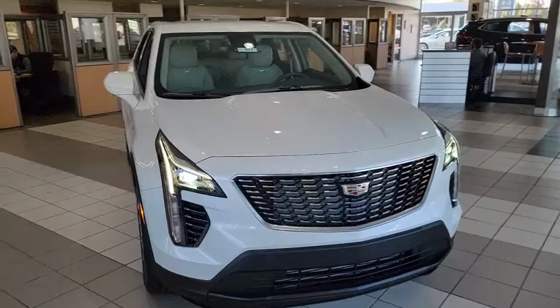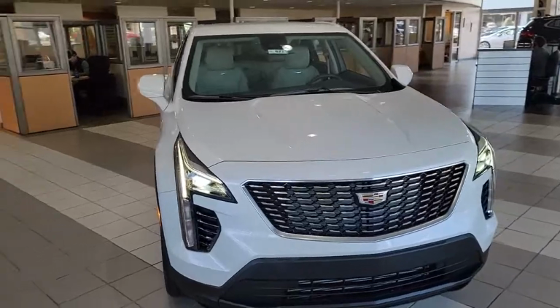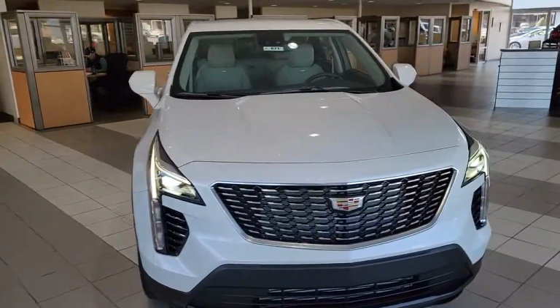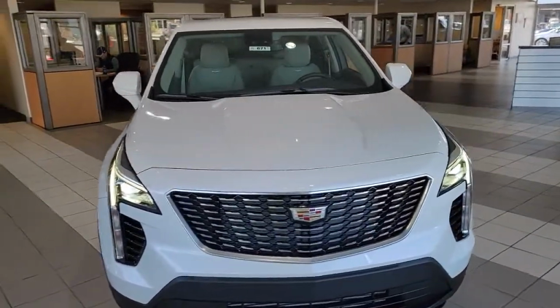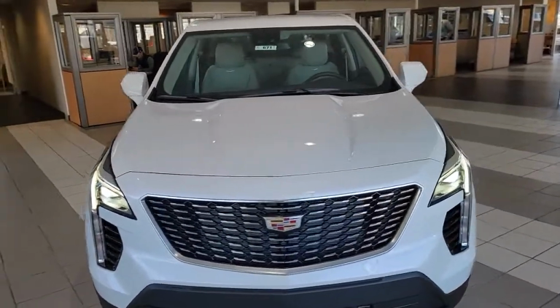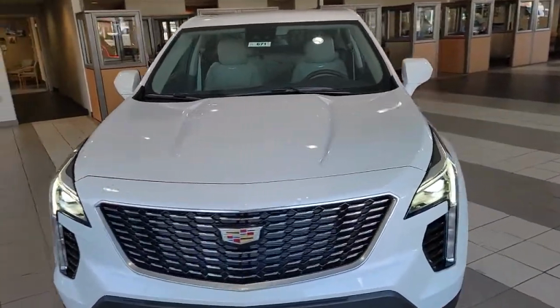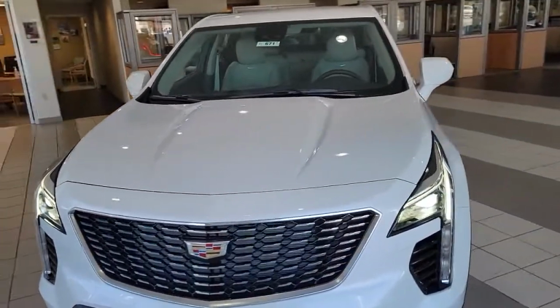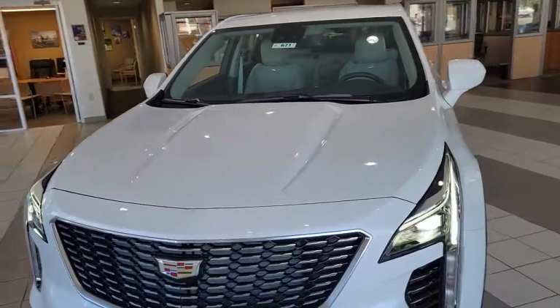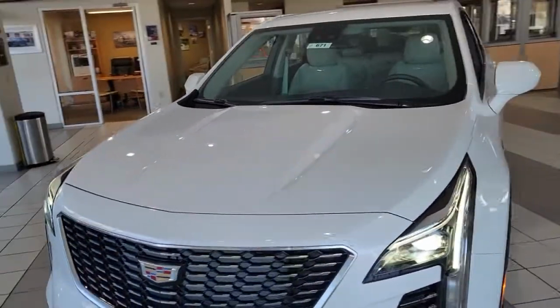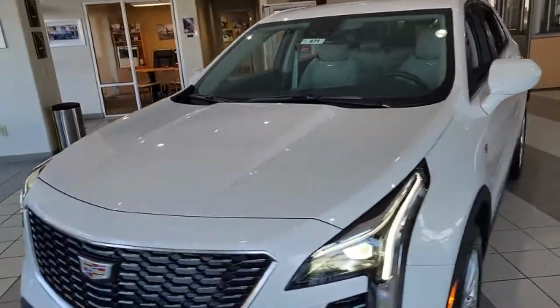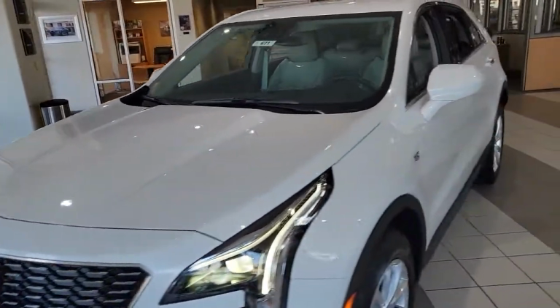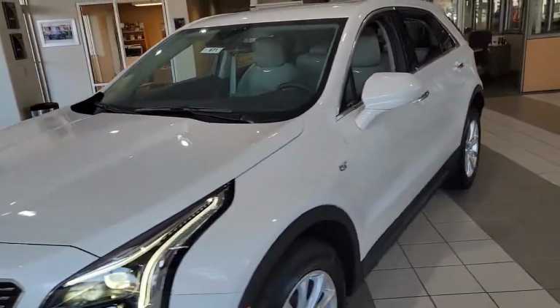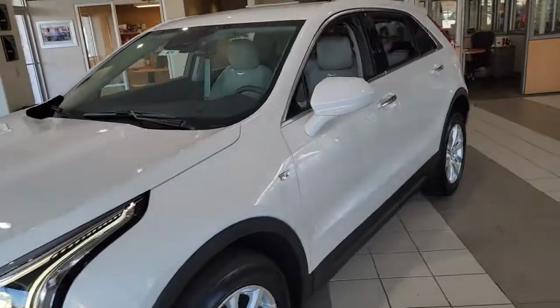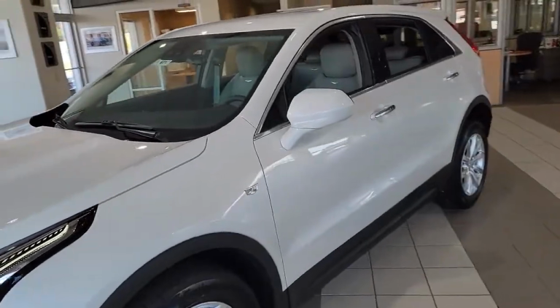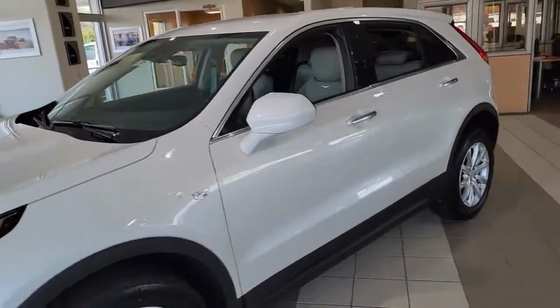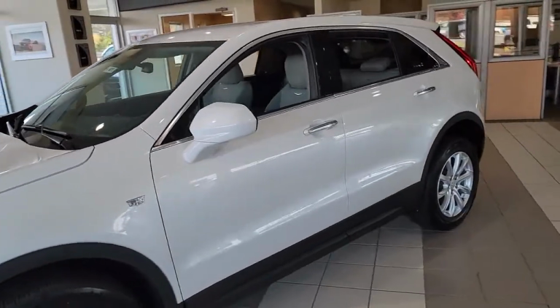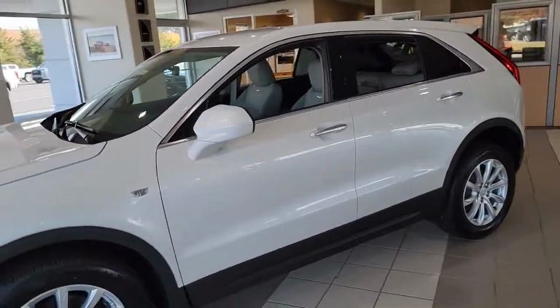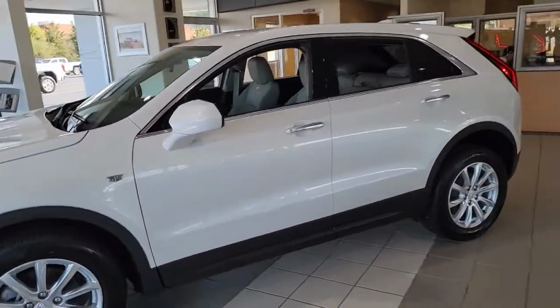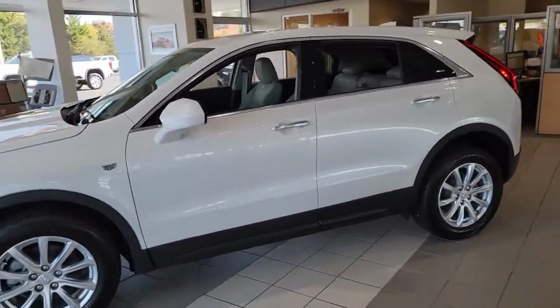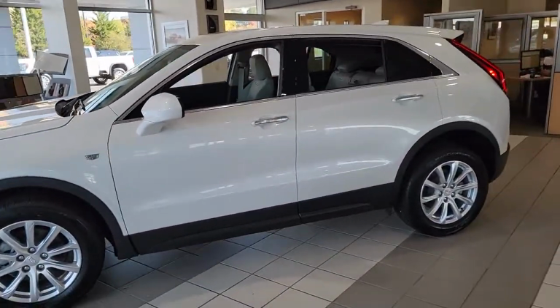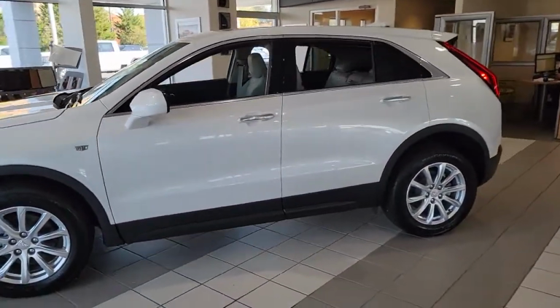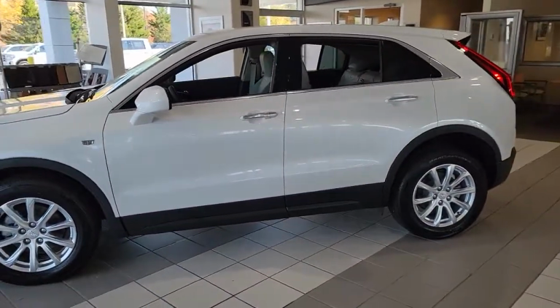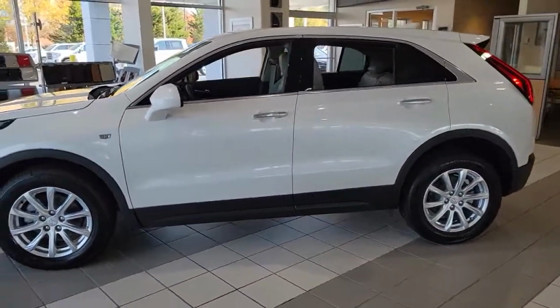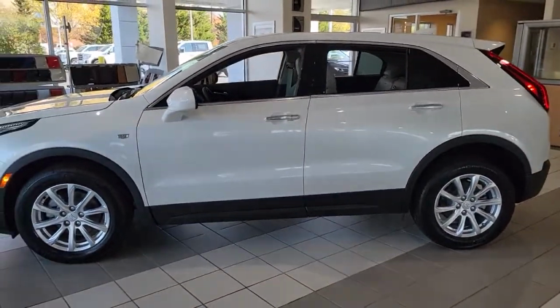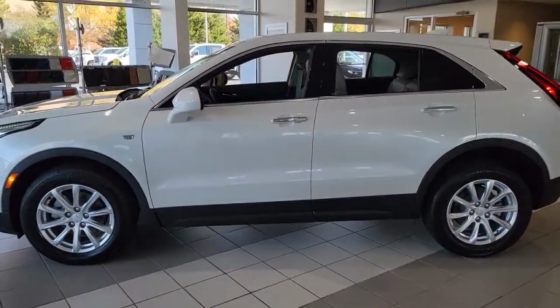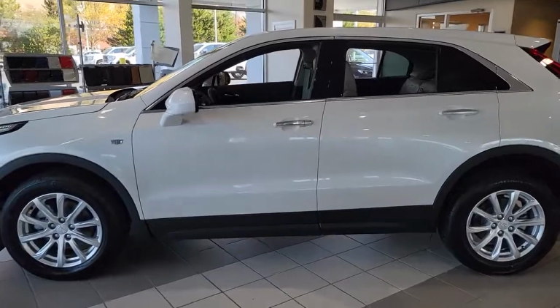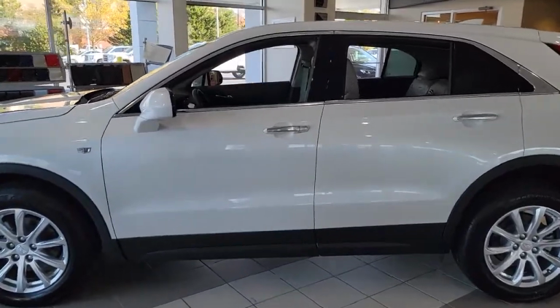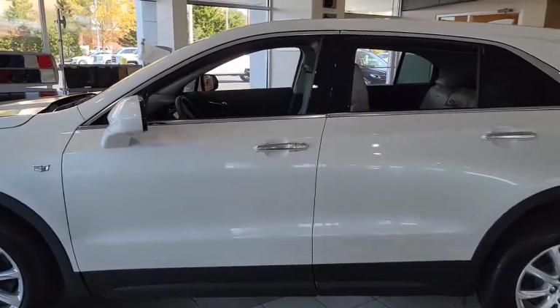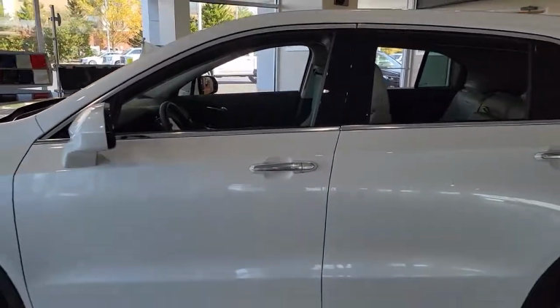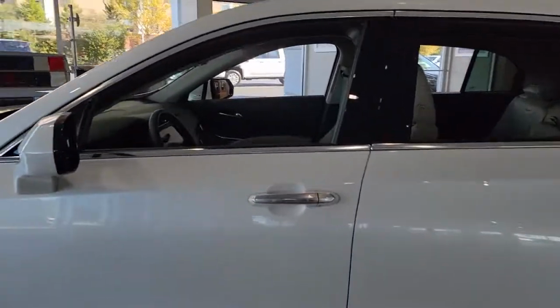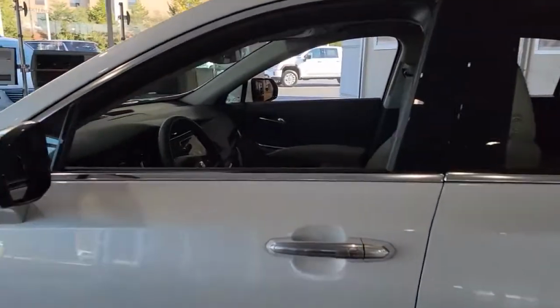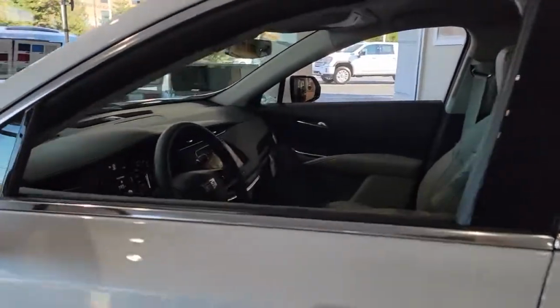Here is a wonderful 2021 Cadillac XT4. The XT4 delivers sporty agility, luxury, and the latest amenities and safety technology in a compact, stylish package.